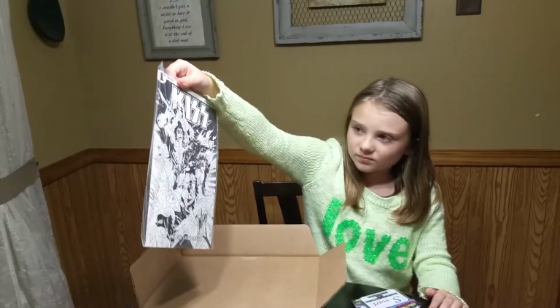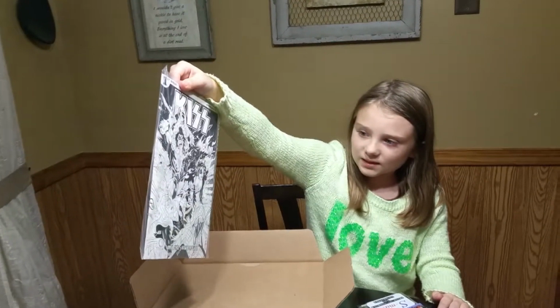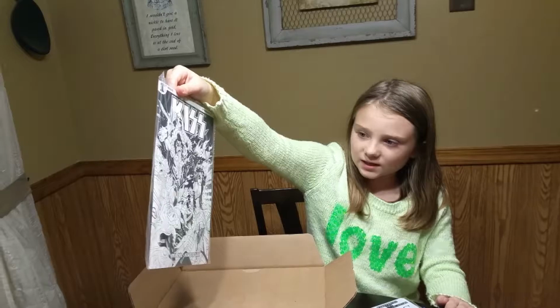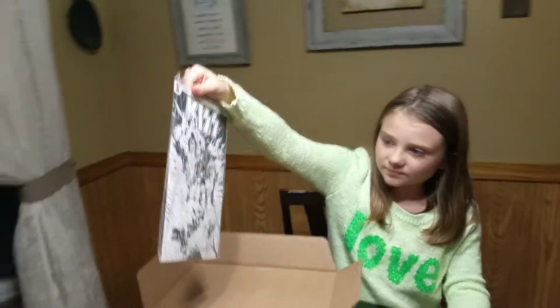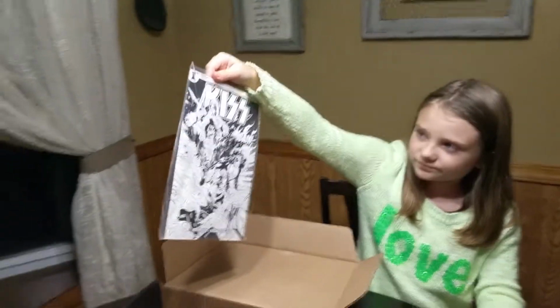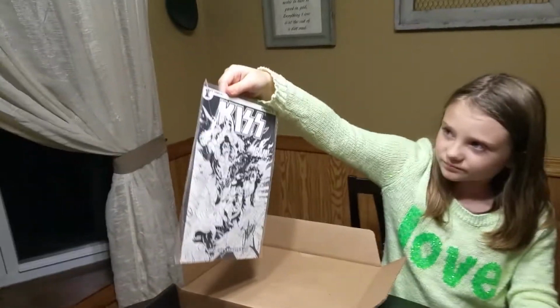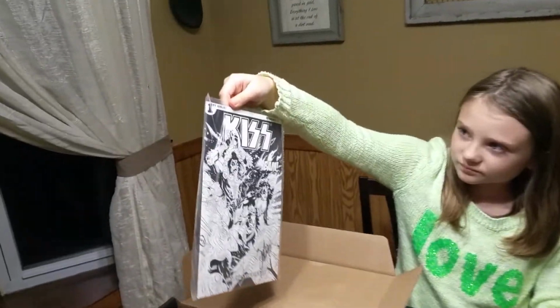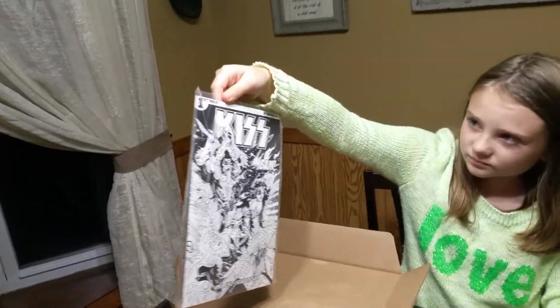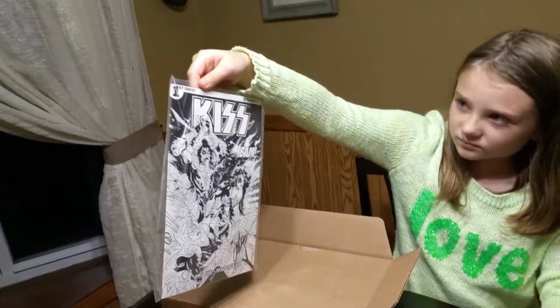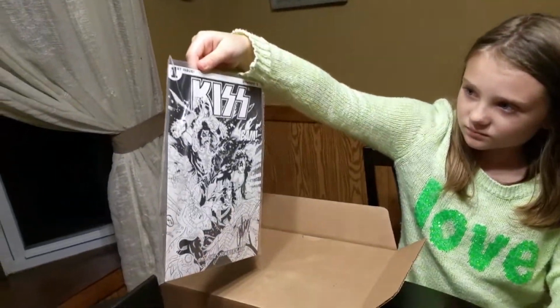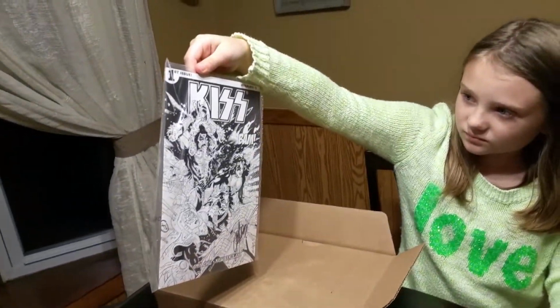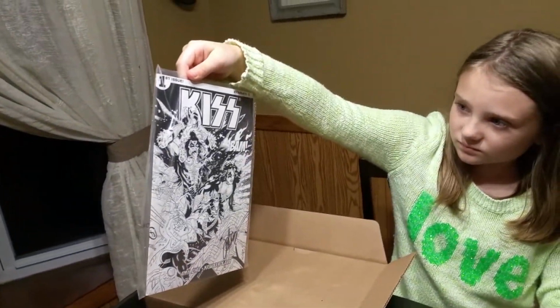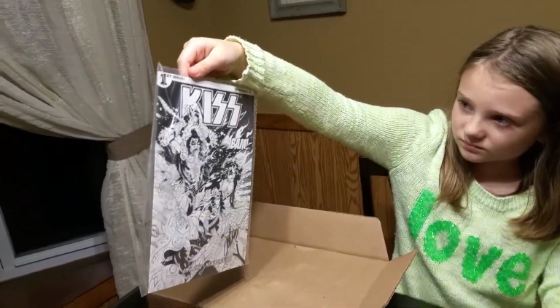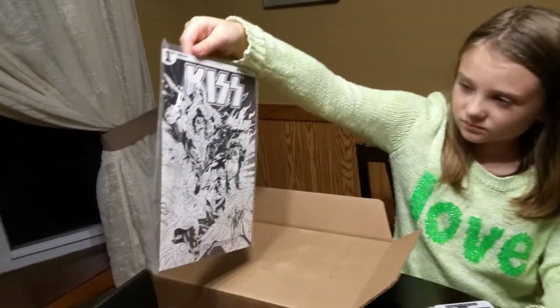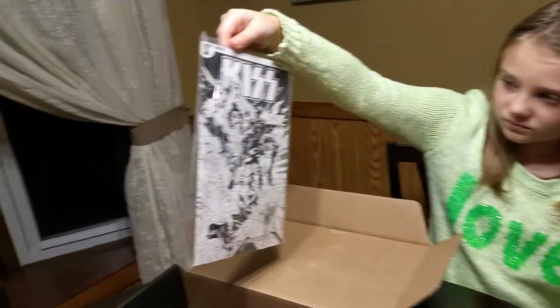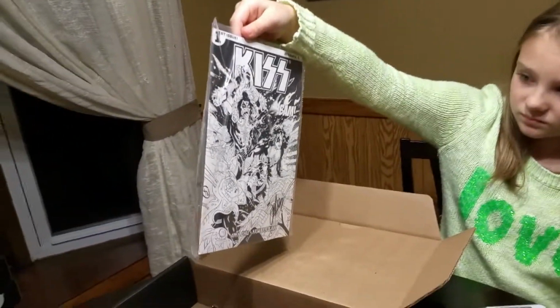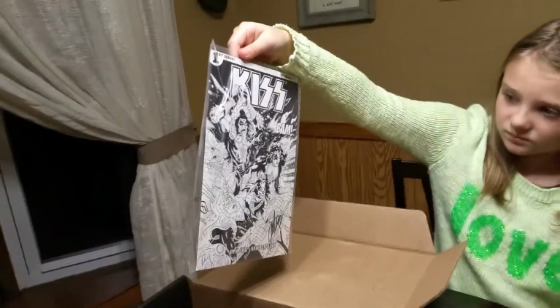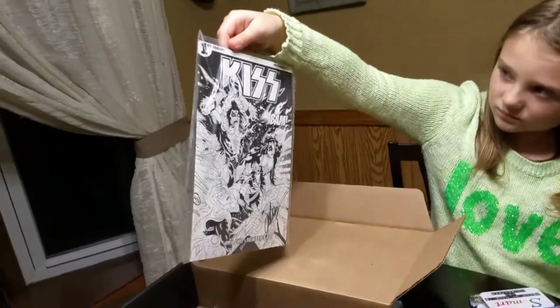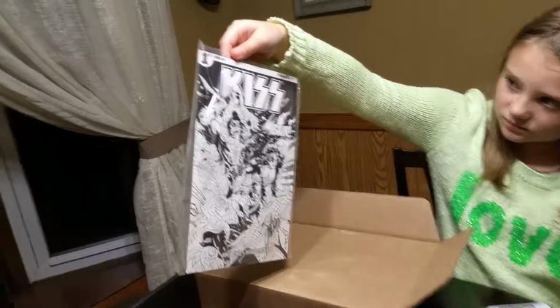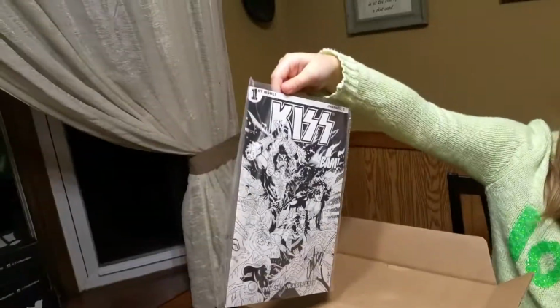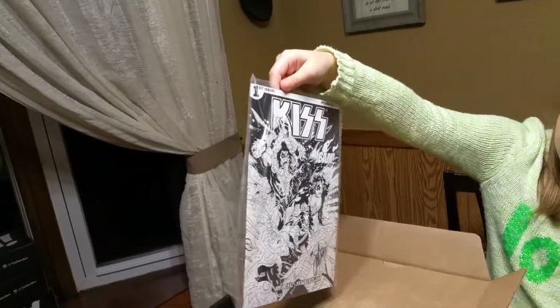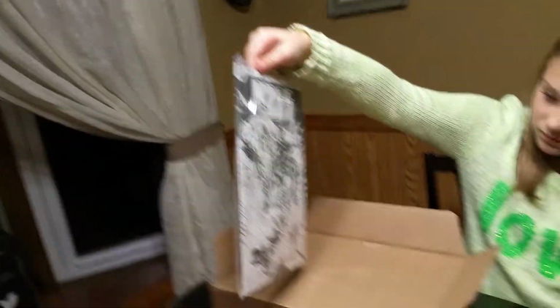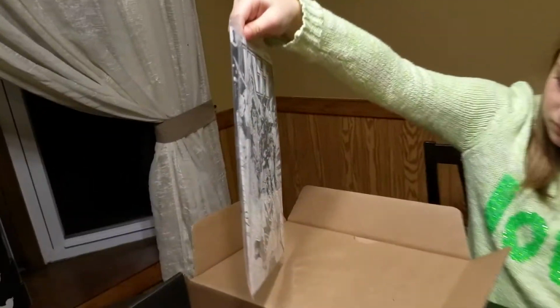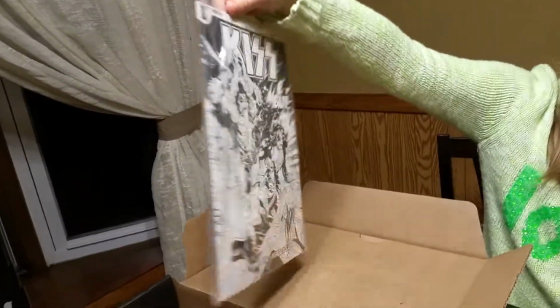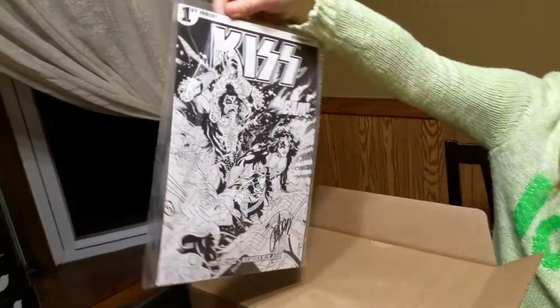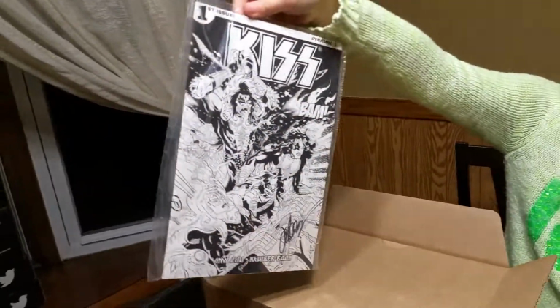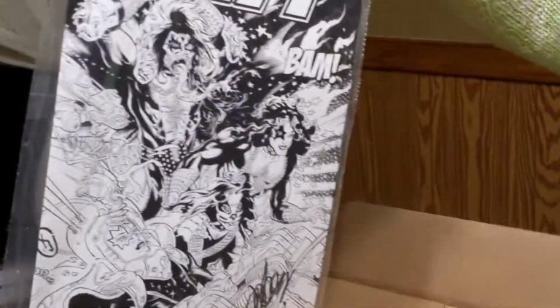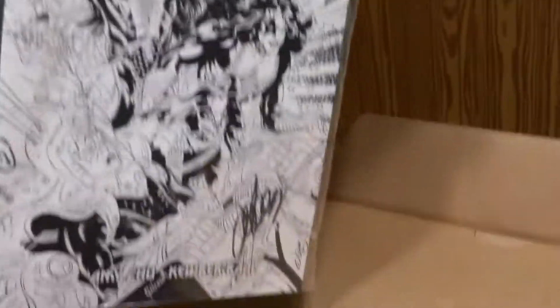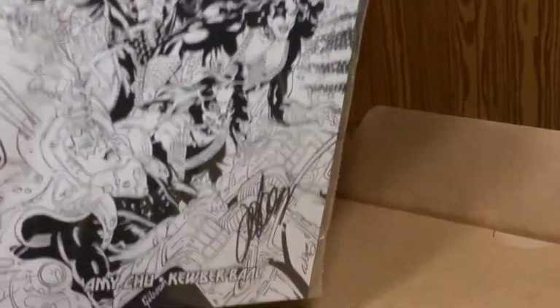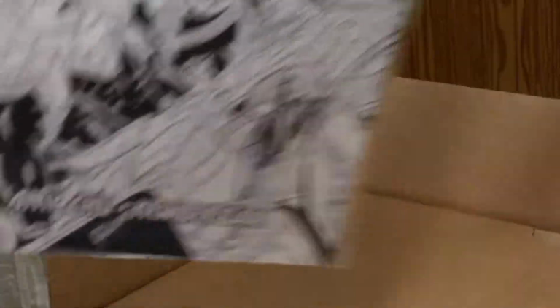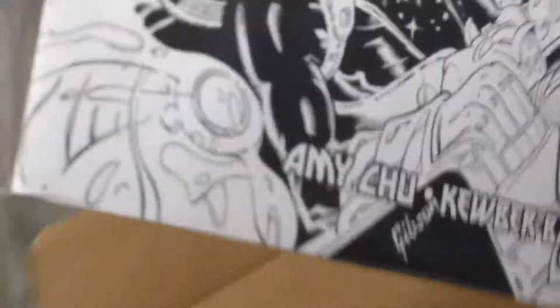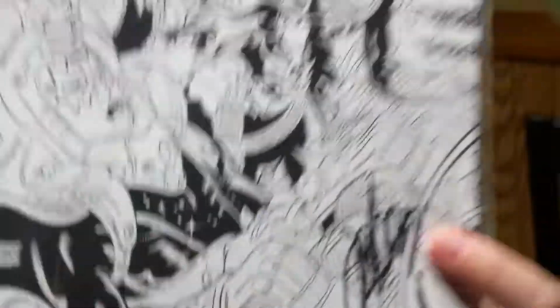There's your one-up. It's a BAM exclusive variant cover of the Kiss comic book. Is that signed on there? Yeah, it's signed right there by the artist.